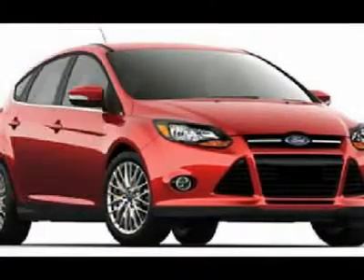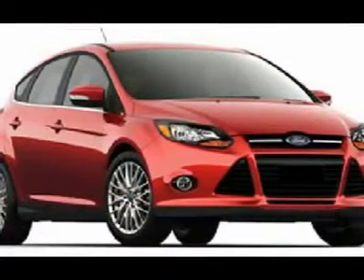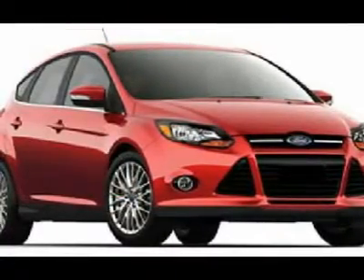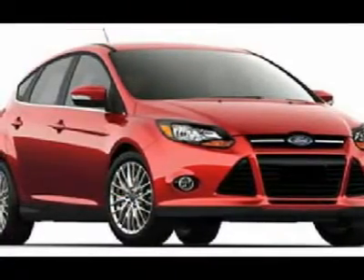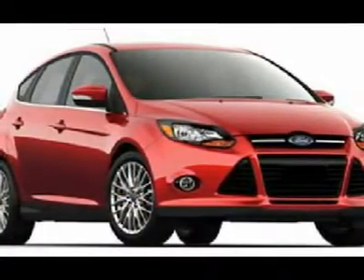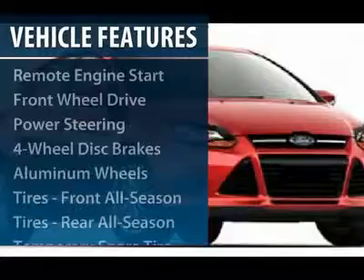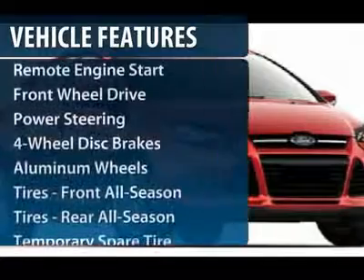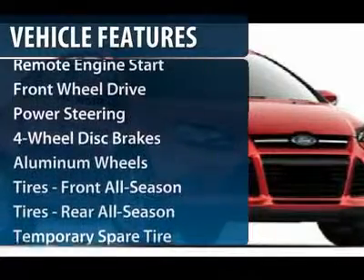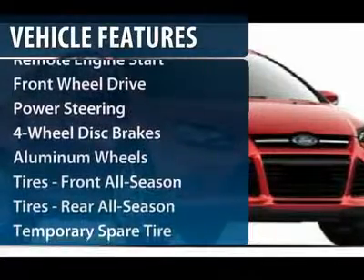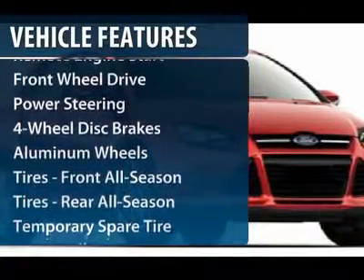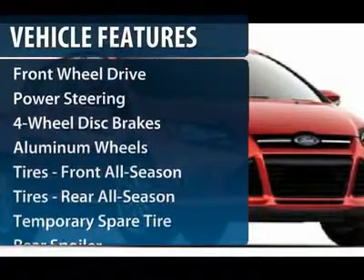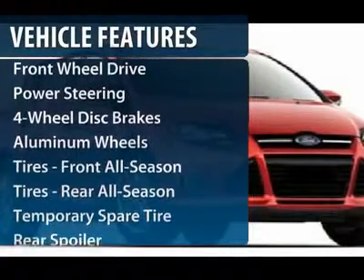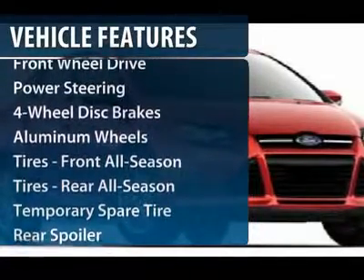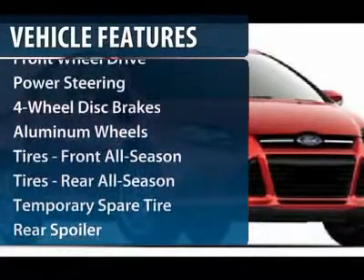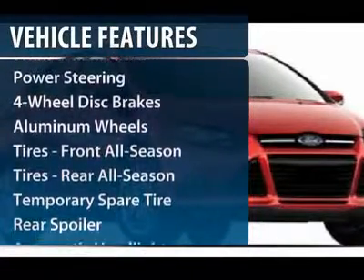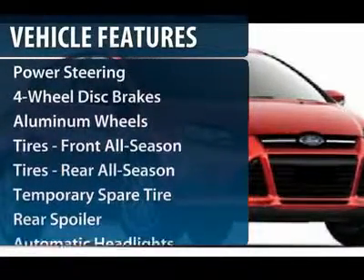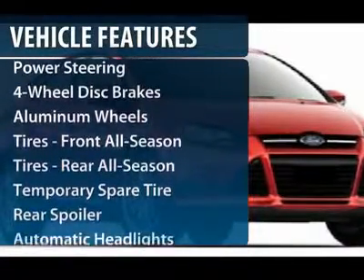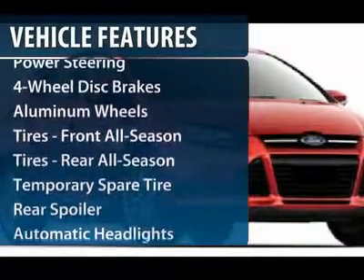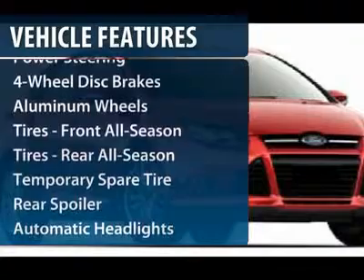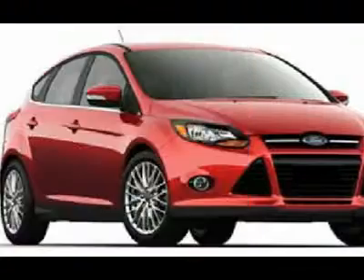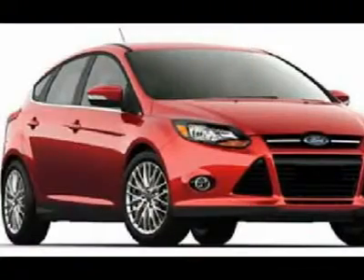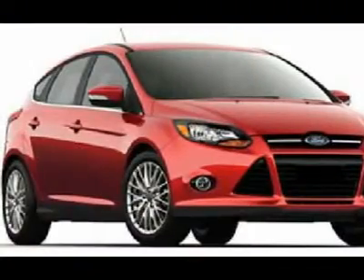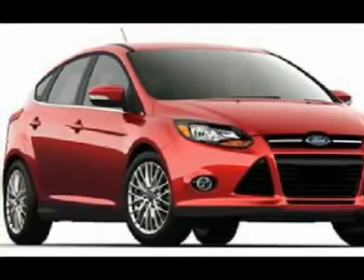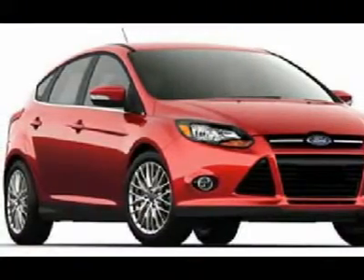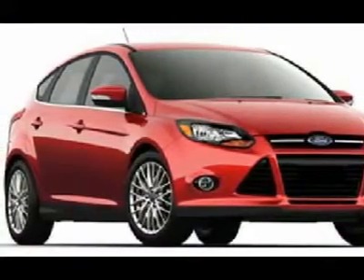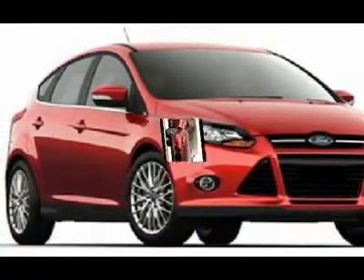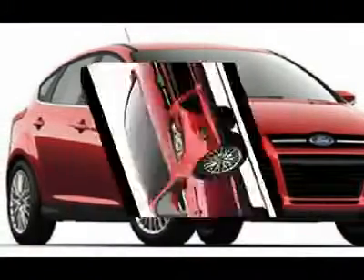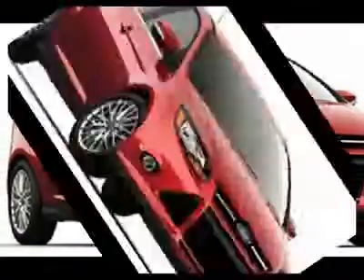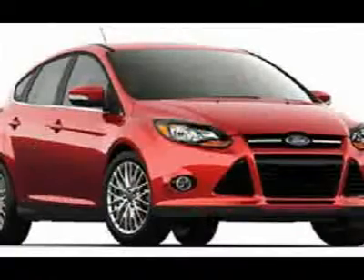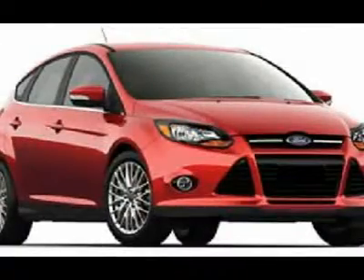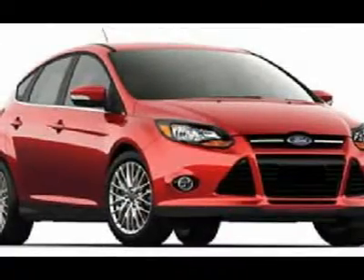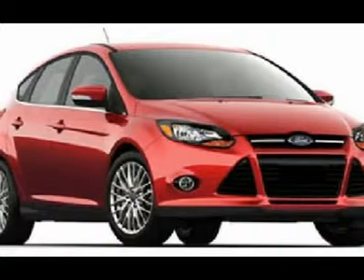Here are some of this vehicle's great options: remote engine start, steering wheel audio controls, adjustable steering wheel, power steering, four wheel disc brakes, keyless start, keyless entry.